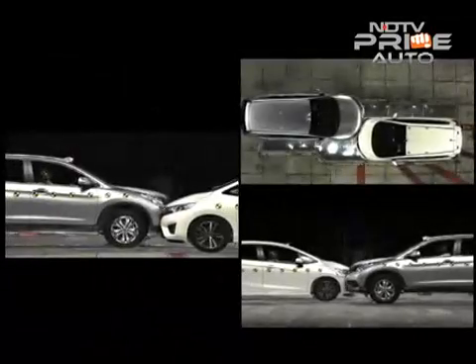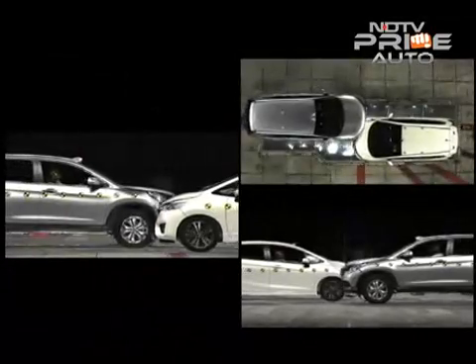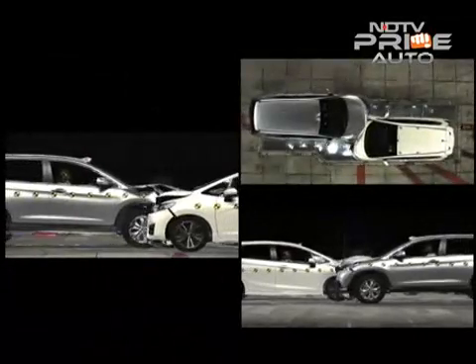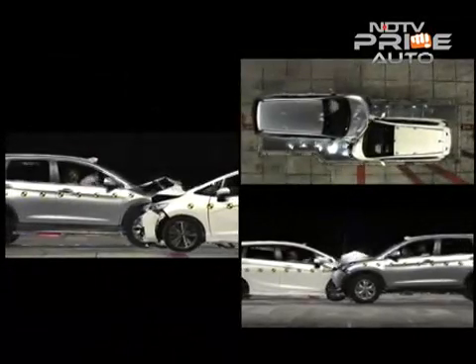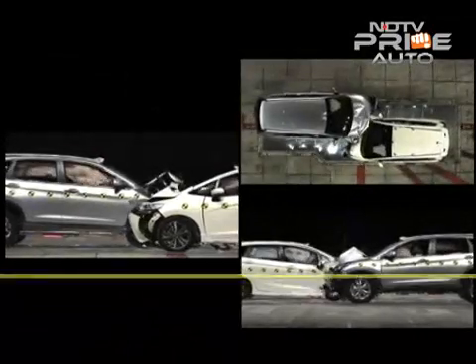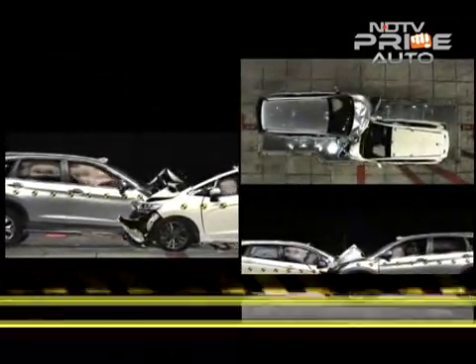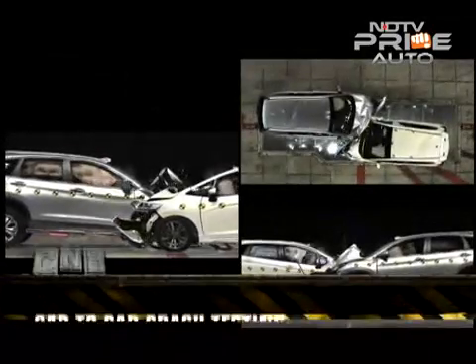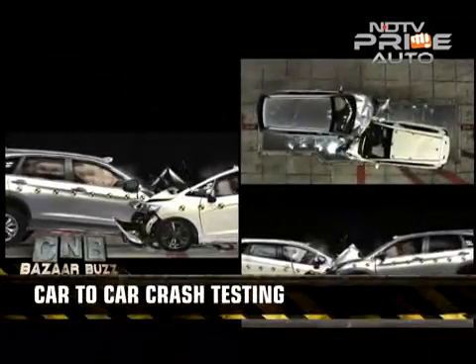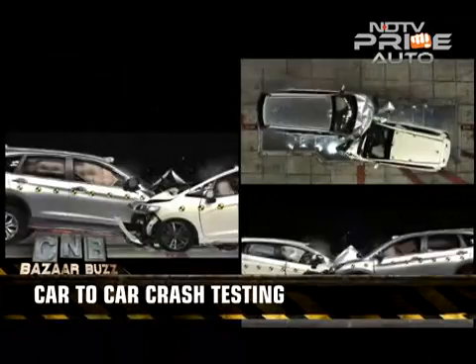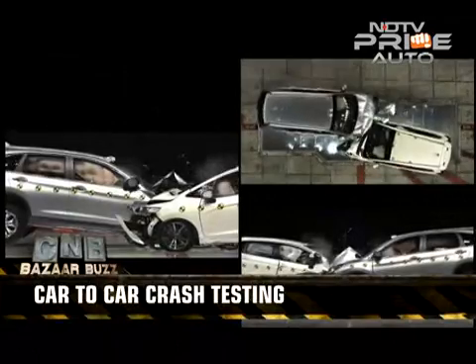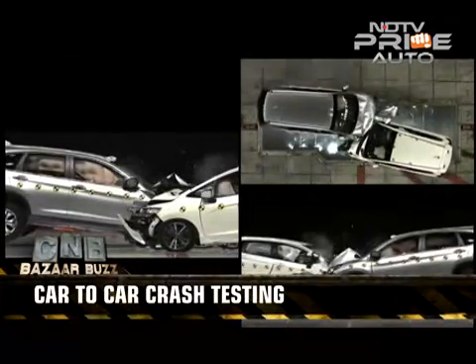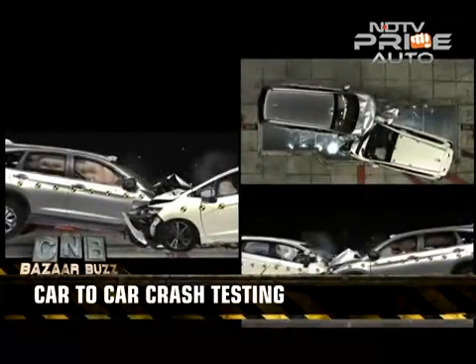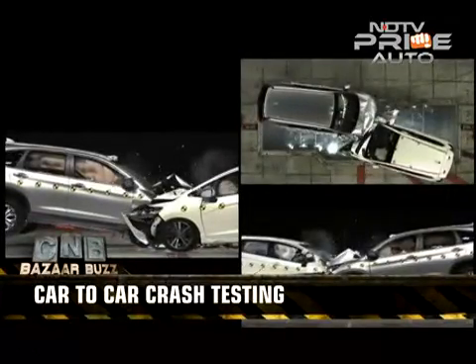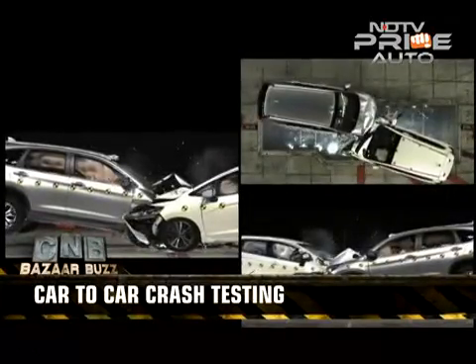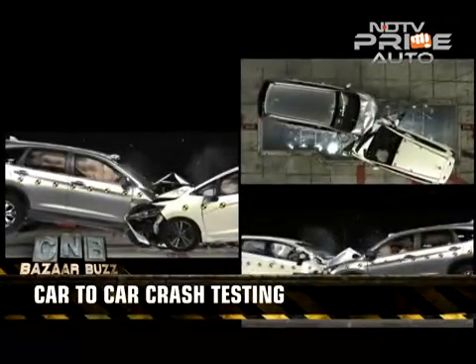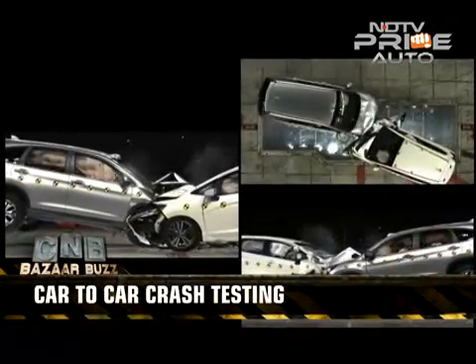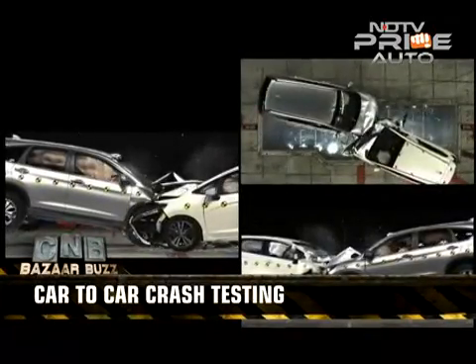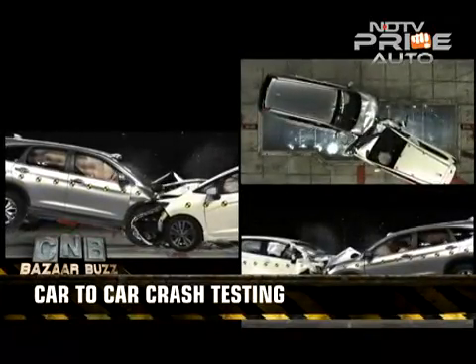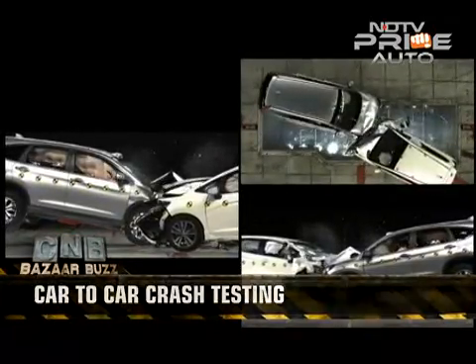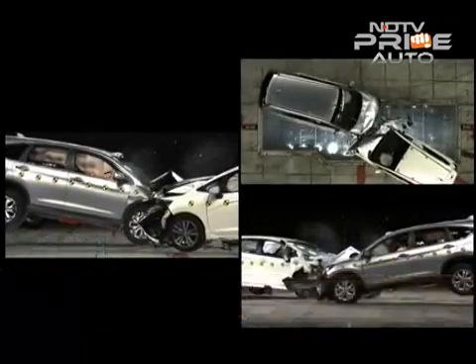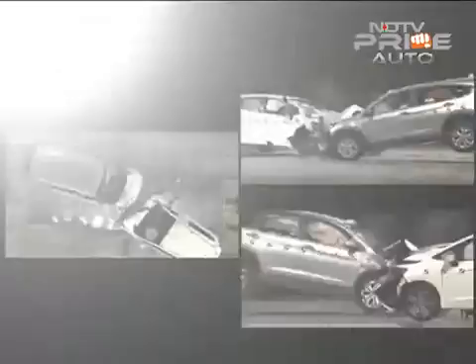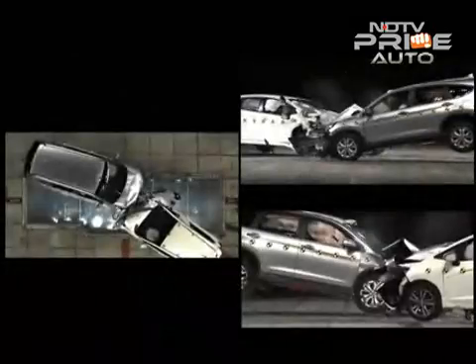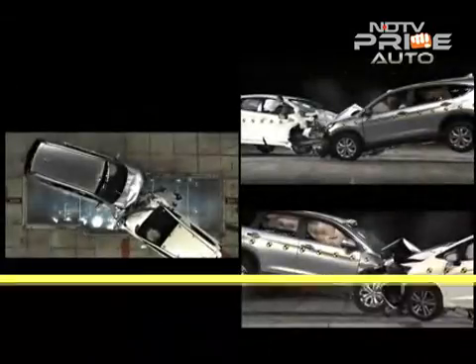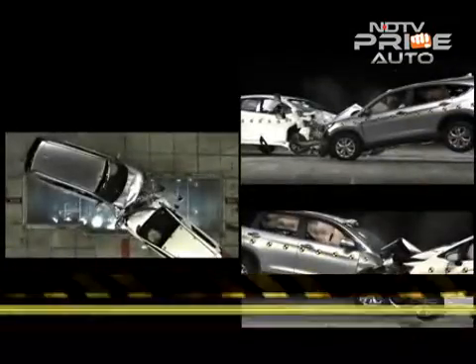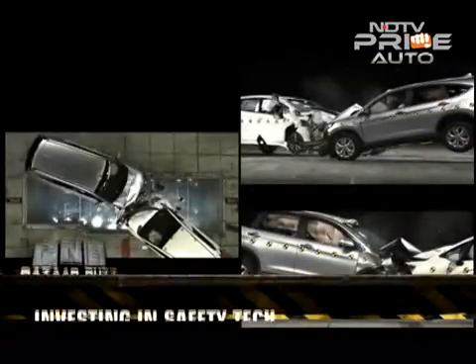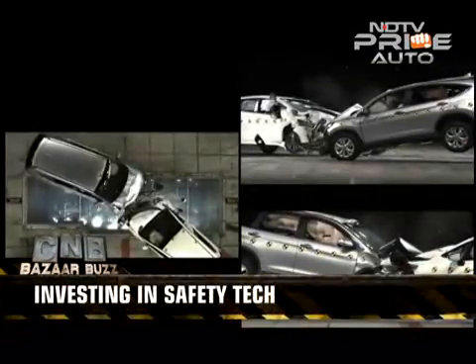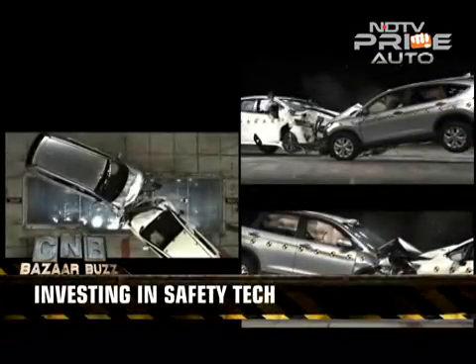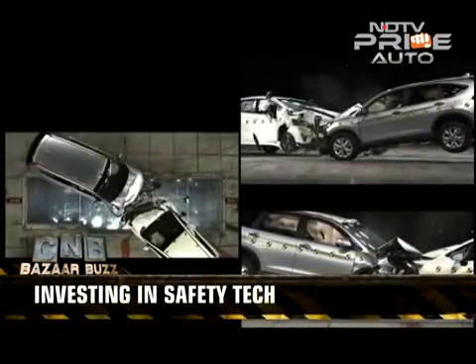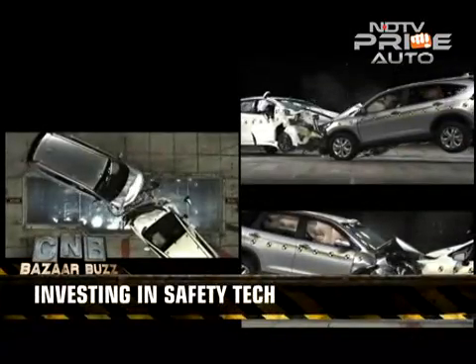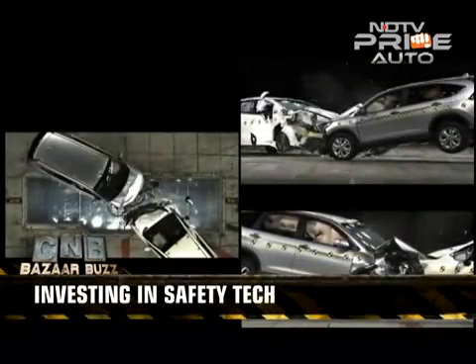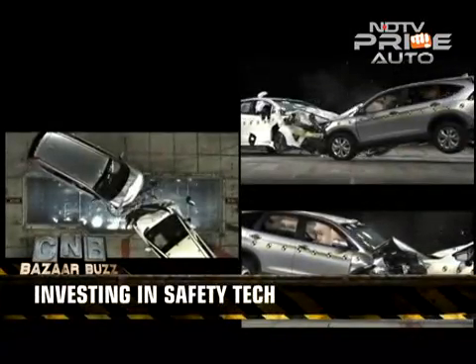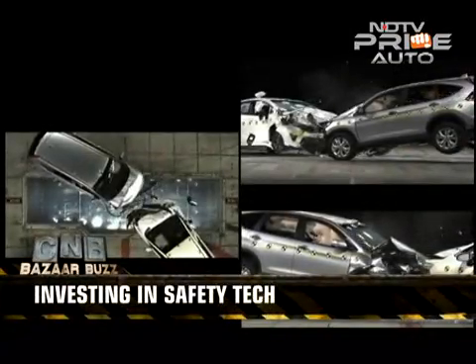Close to a thousand crash tests of different scenarios are done every year to provide safety engineers a better understanding of real world collisions. This R&D also helps Honda develop new technologies to improve vehicular safety.